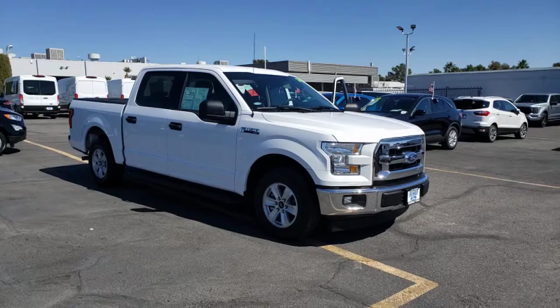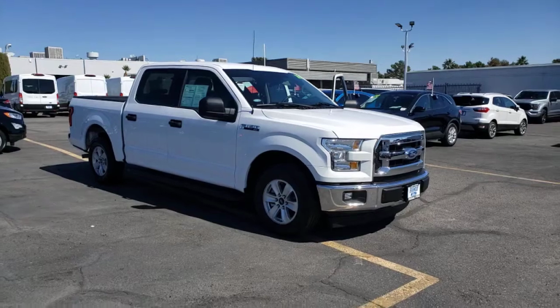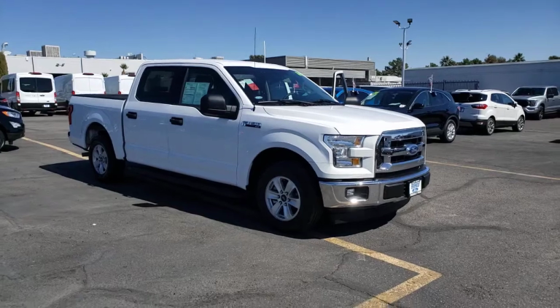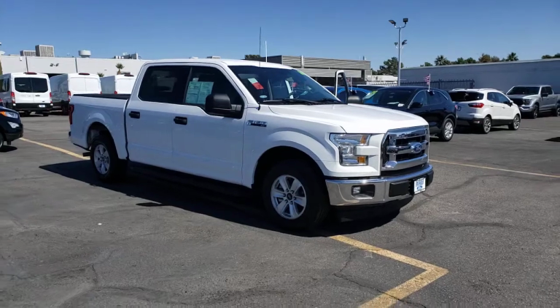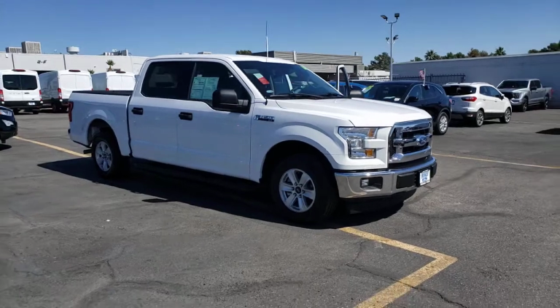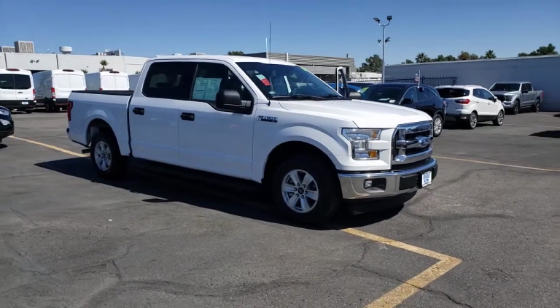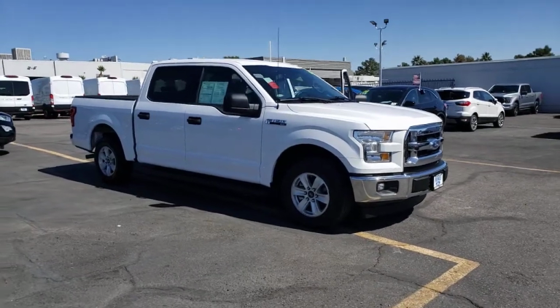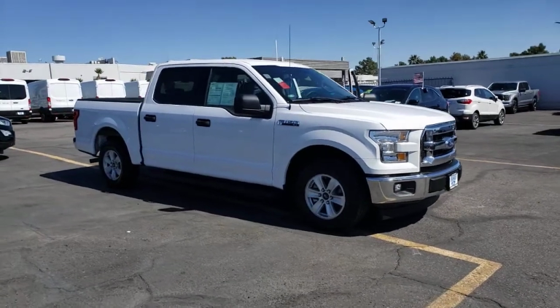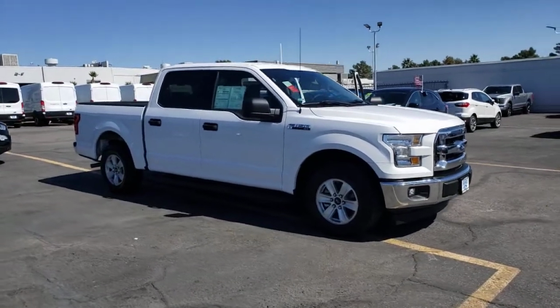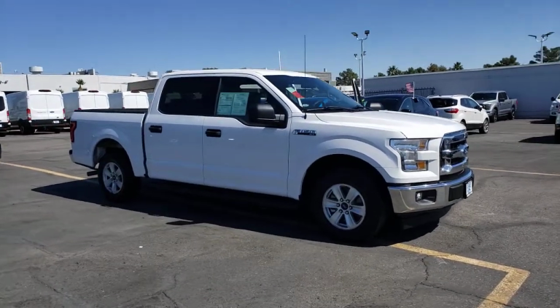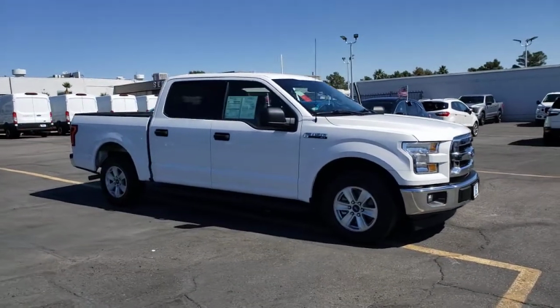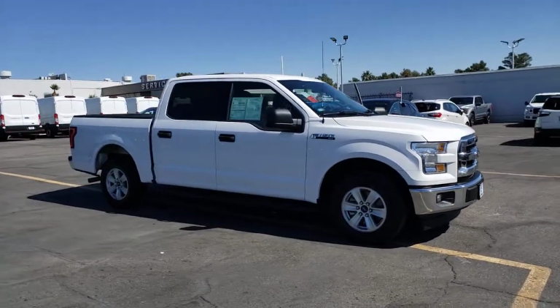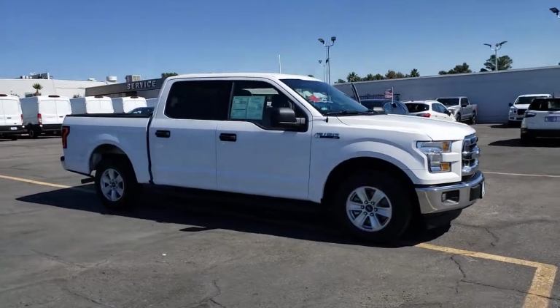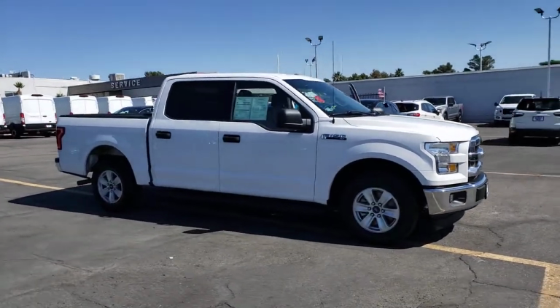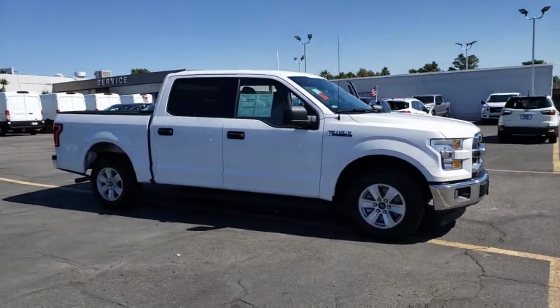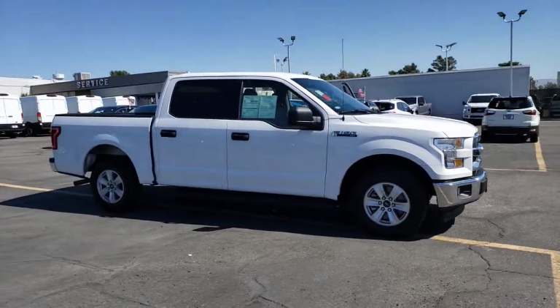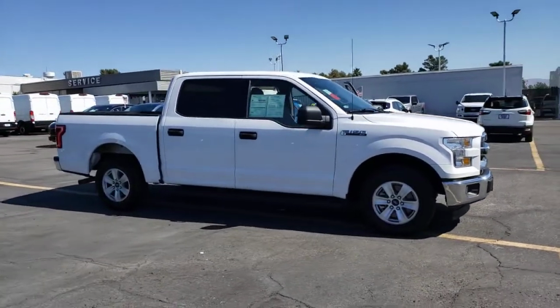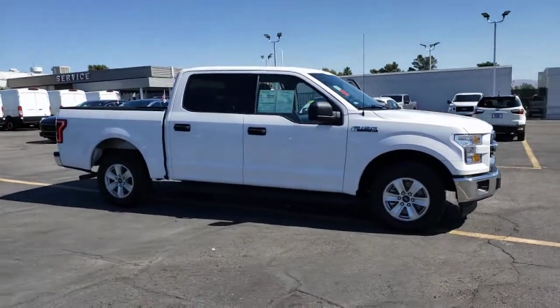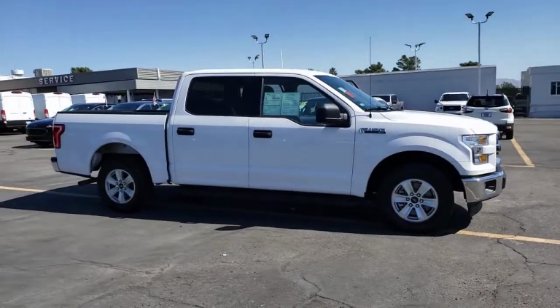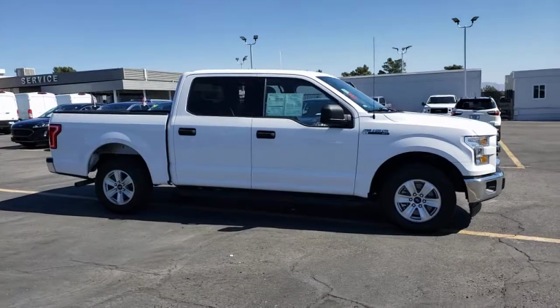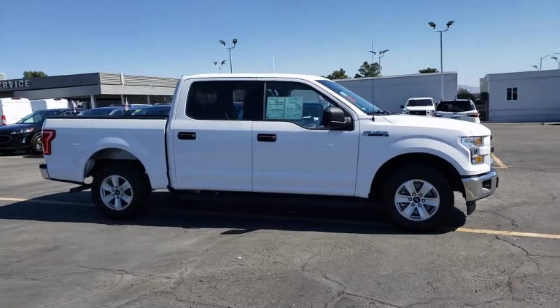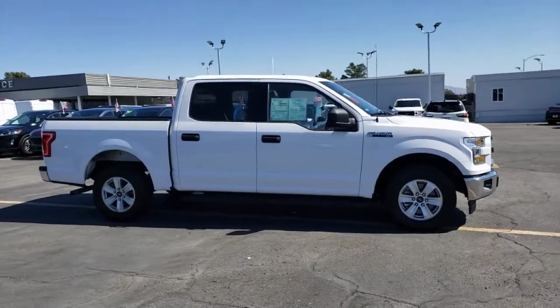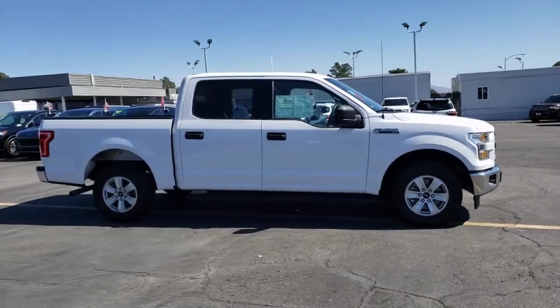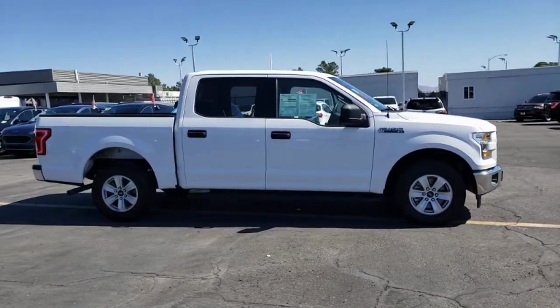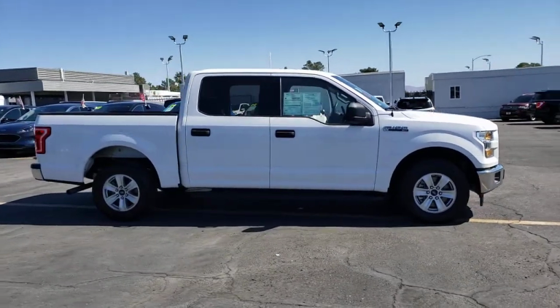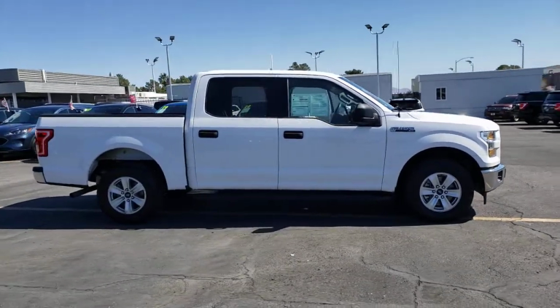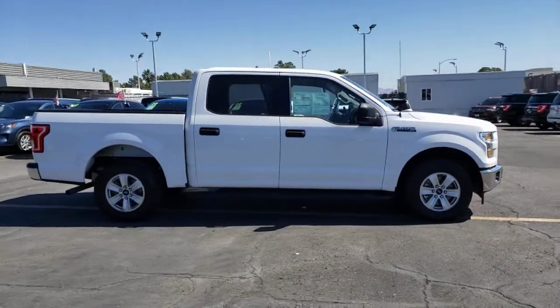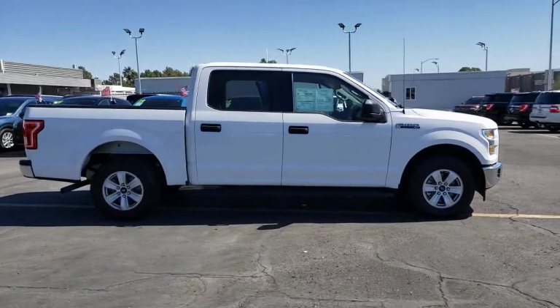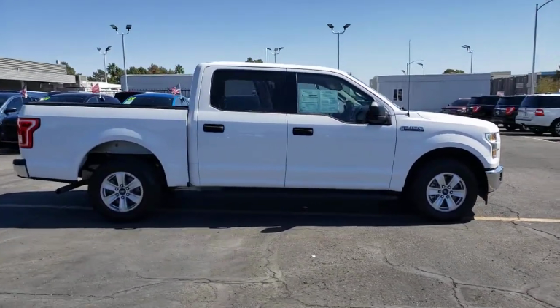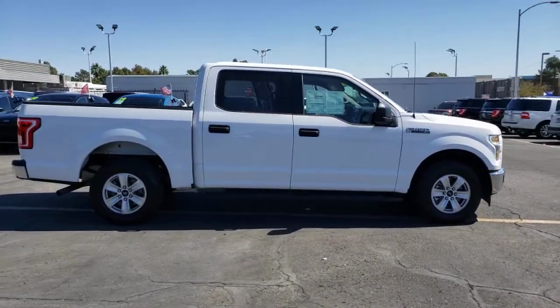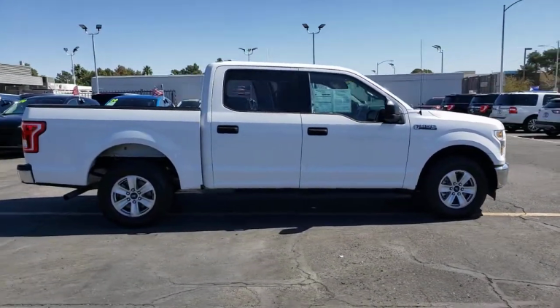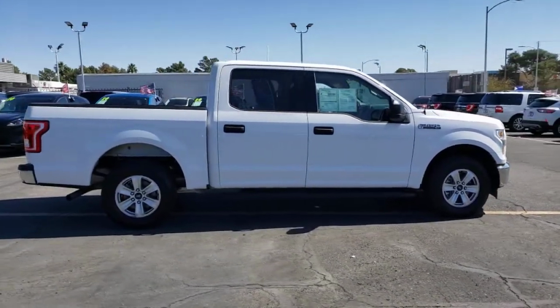Check out this 2017 Ford F-150. With less than 60,000 miles on the odometer, this vehicle provides excellent value.